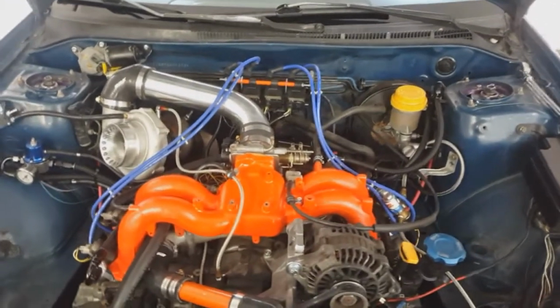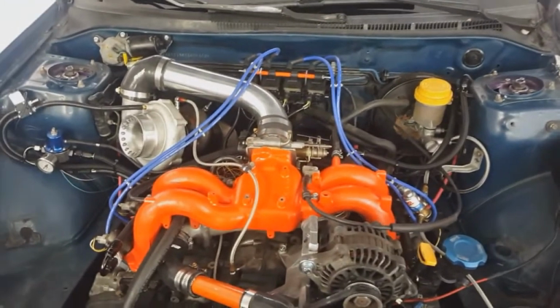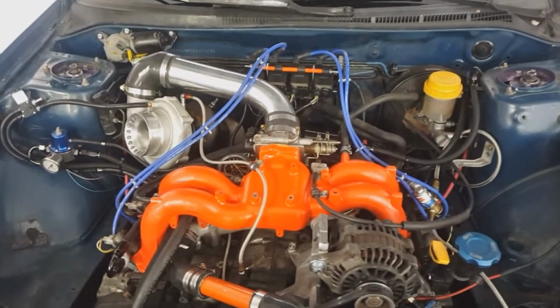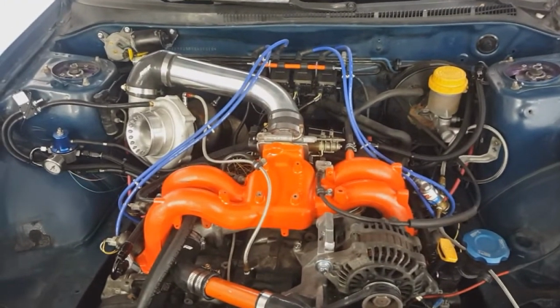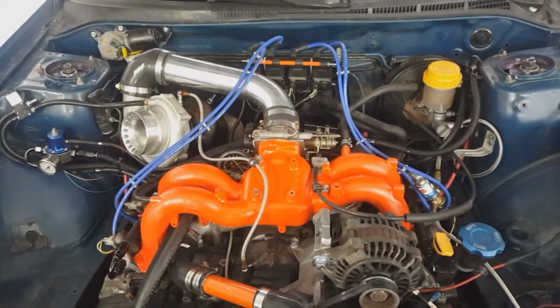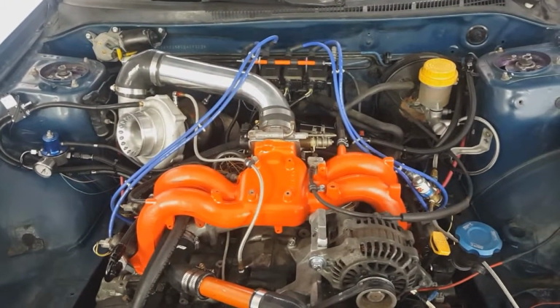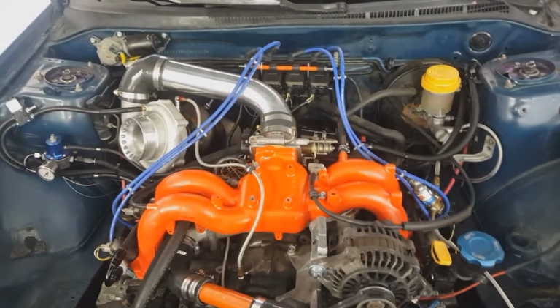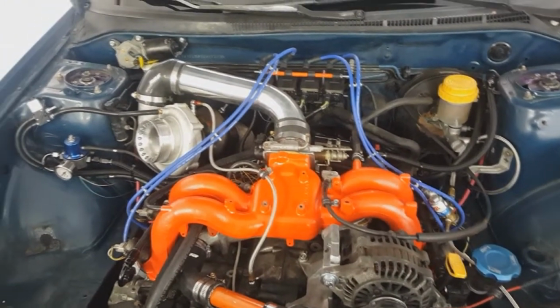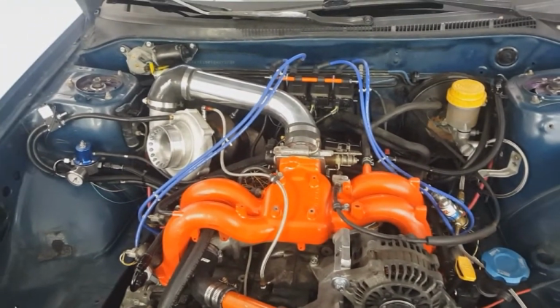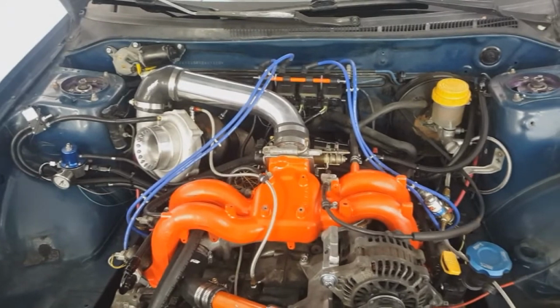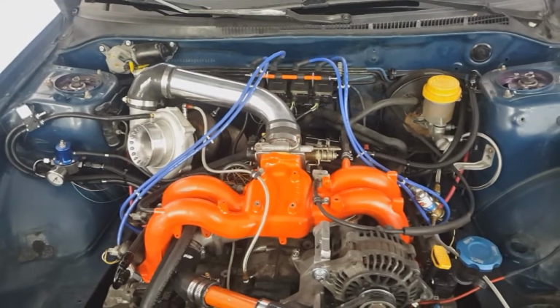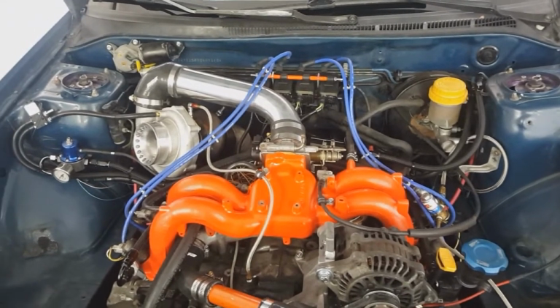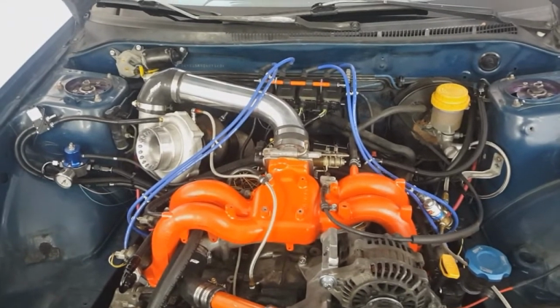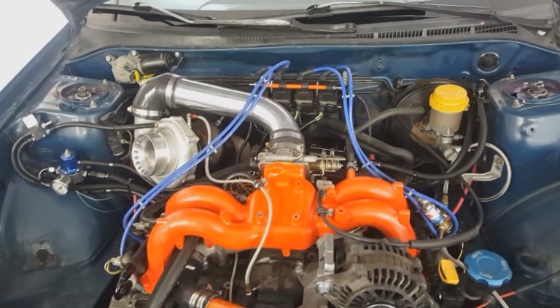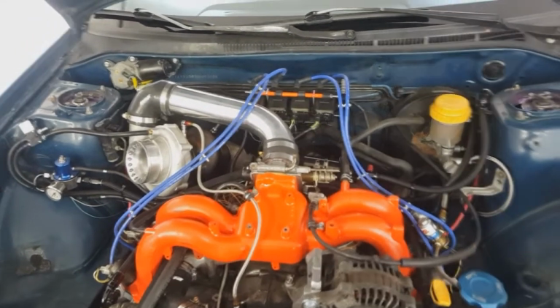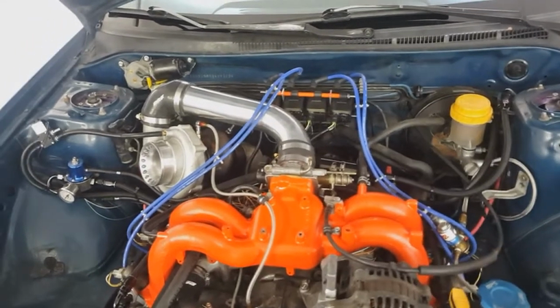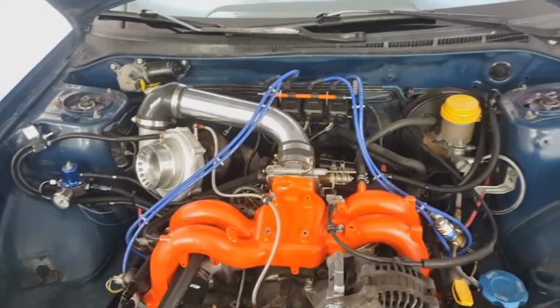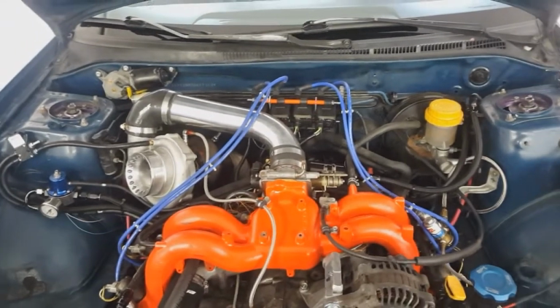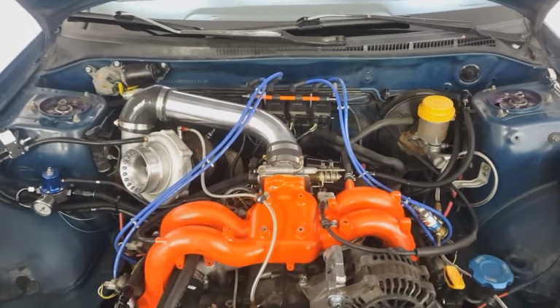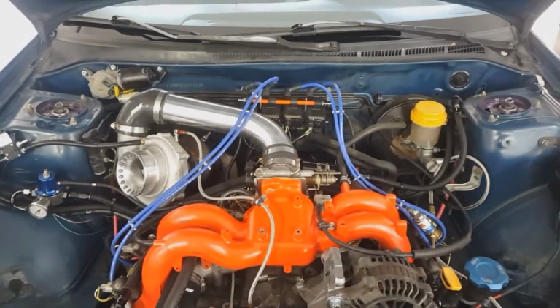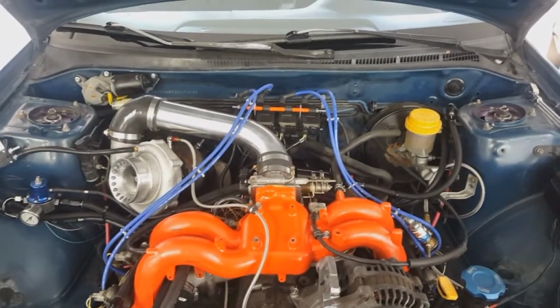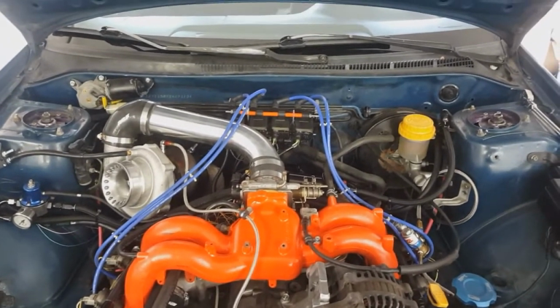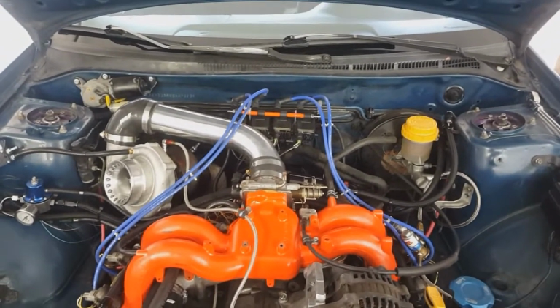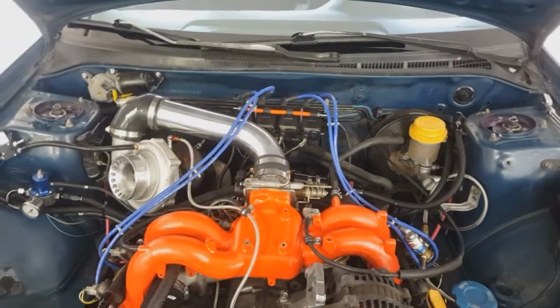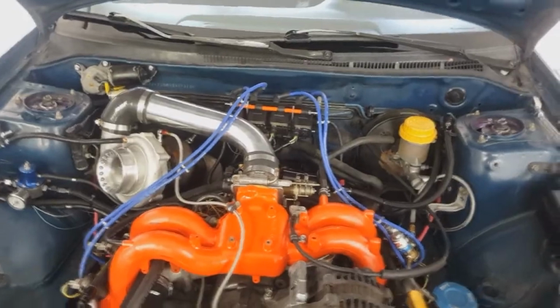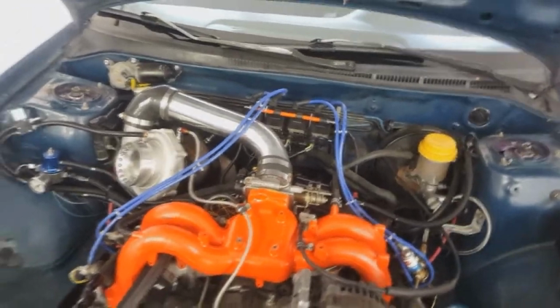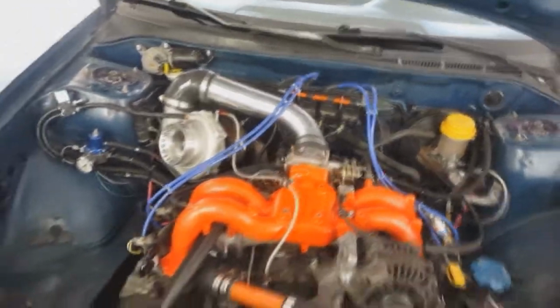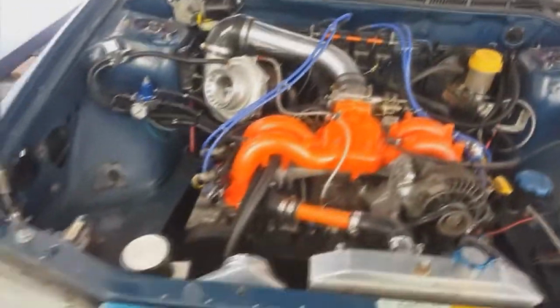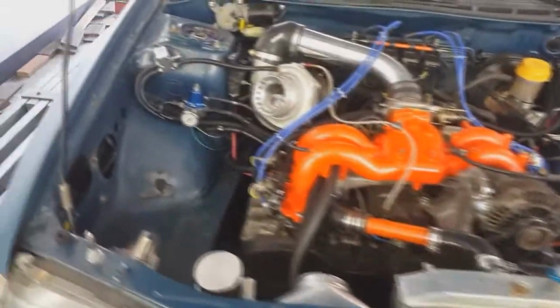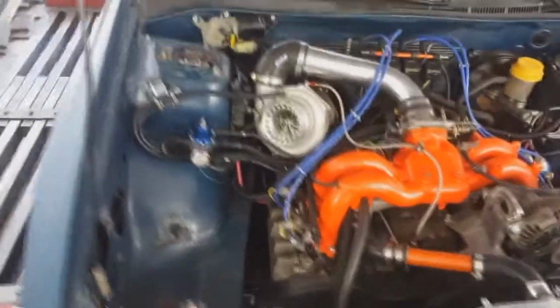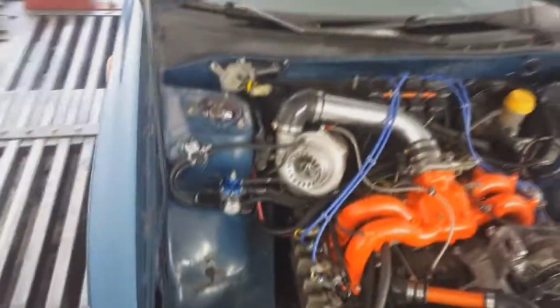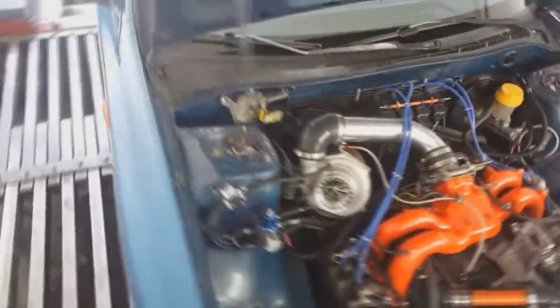Since then I put an intake and exhaust on it and essentially just did a couple little mods, made about a hundred horsepower on premium fuel, and then we switched it up a little bit and put in the Elite engine management system.